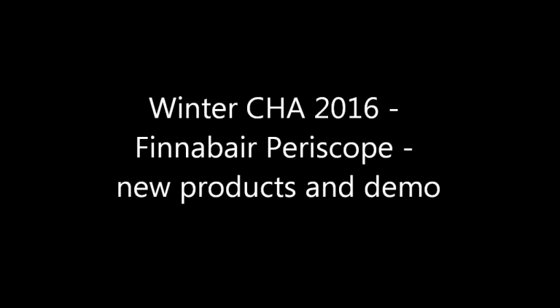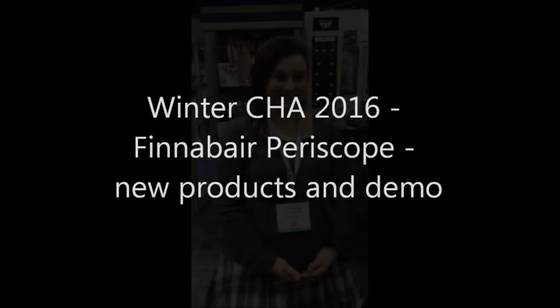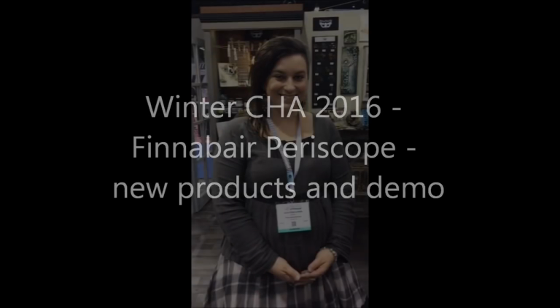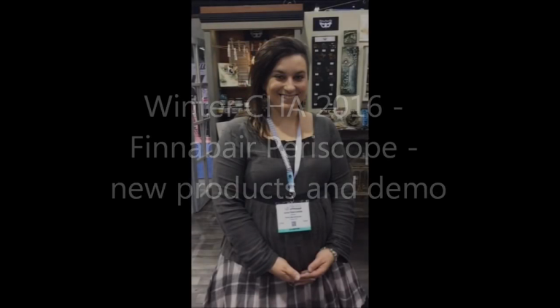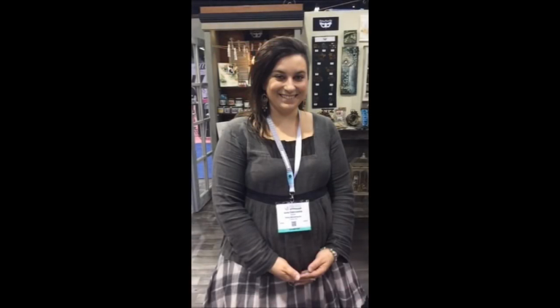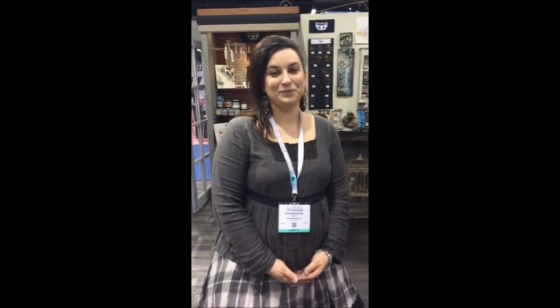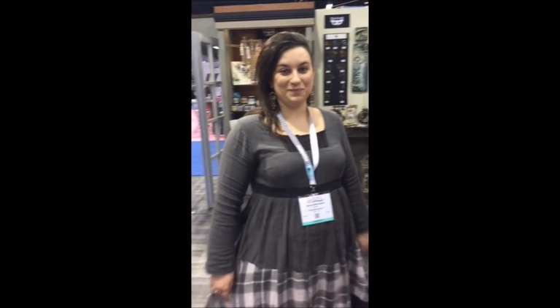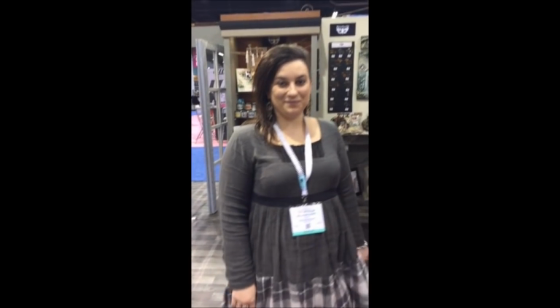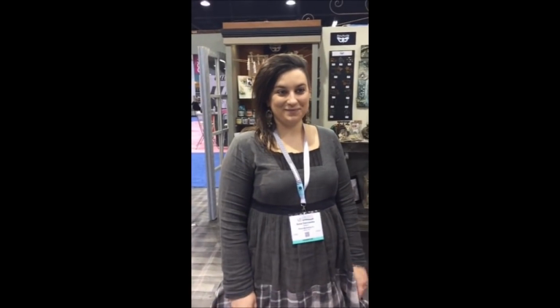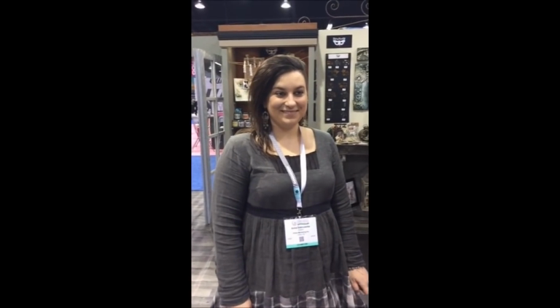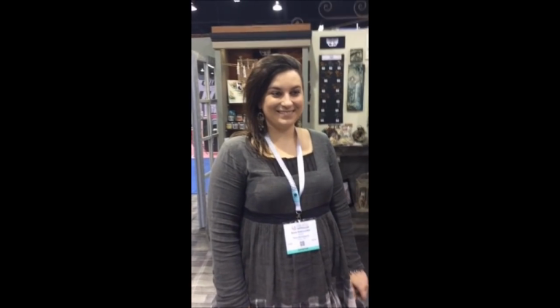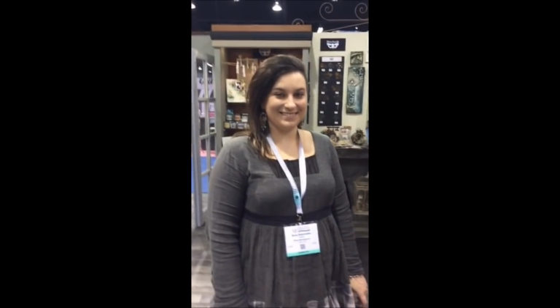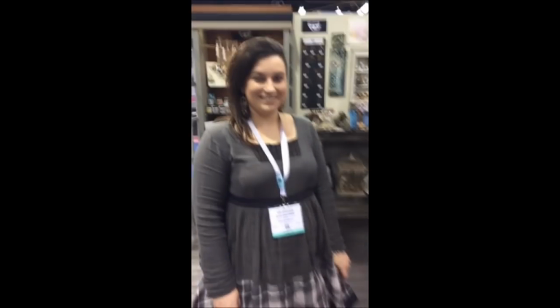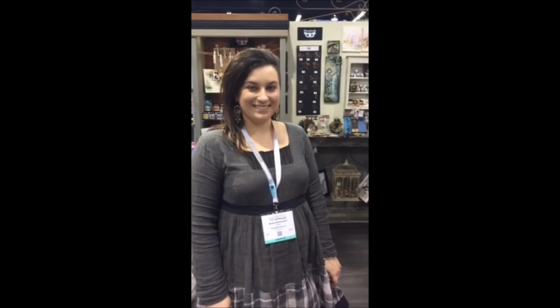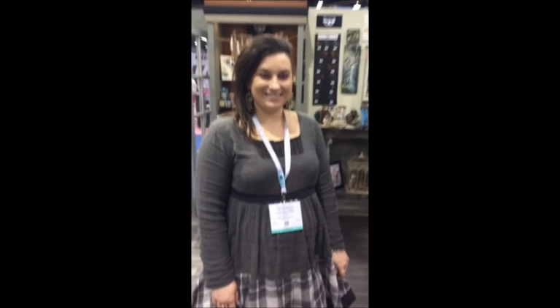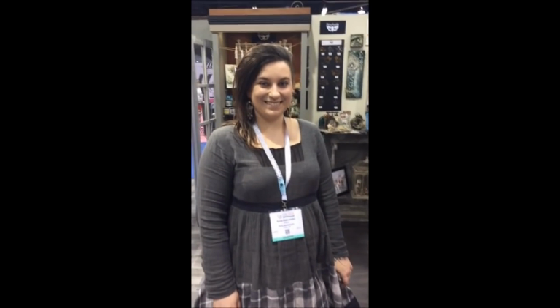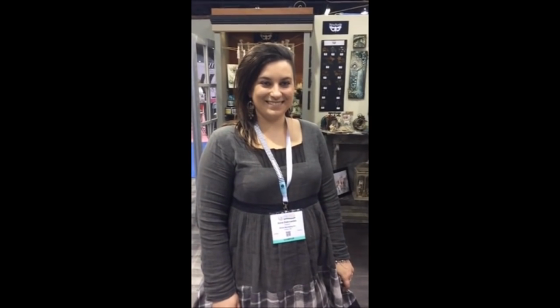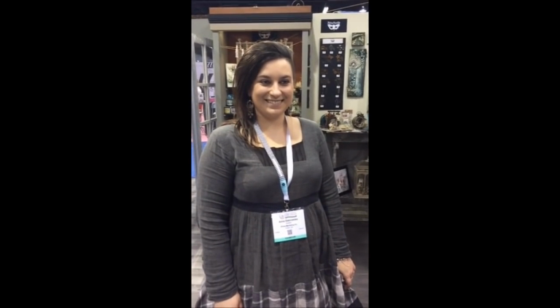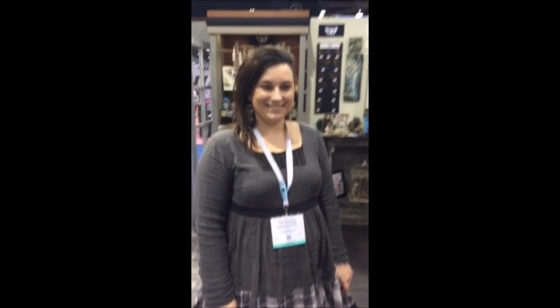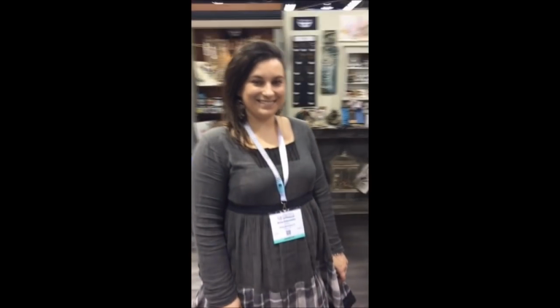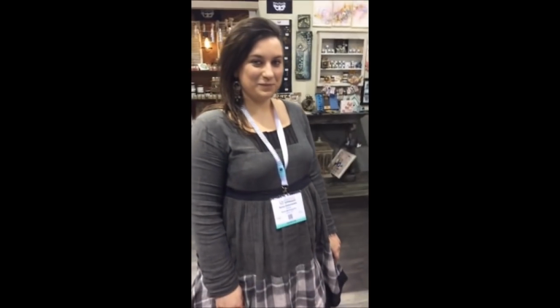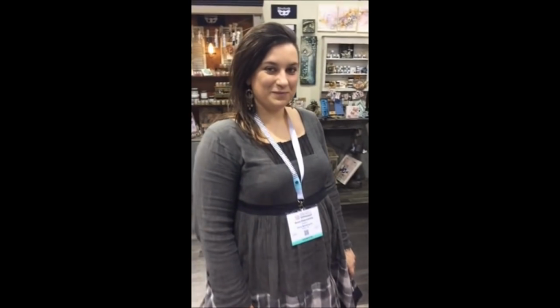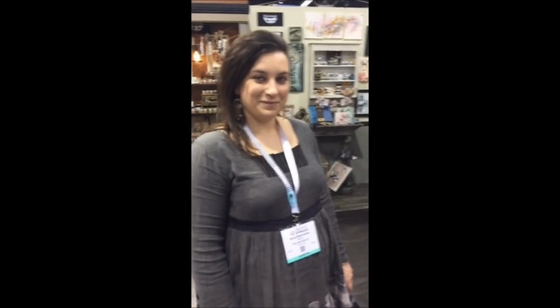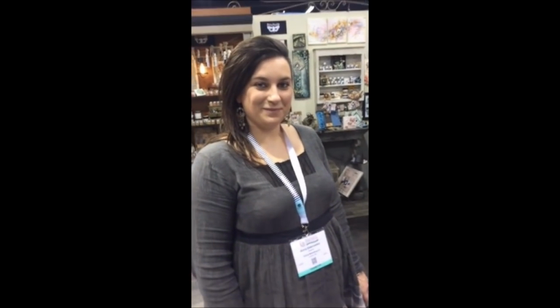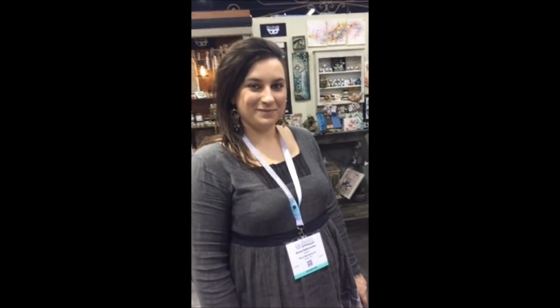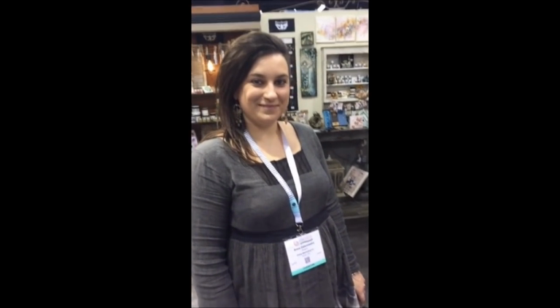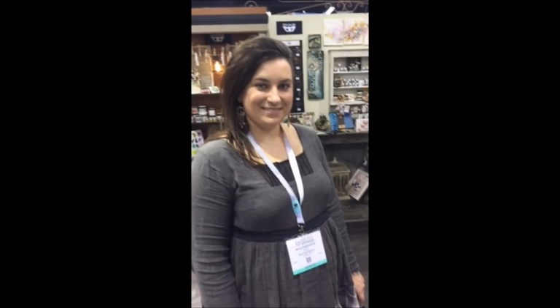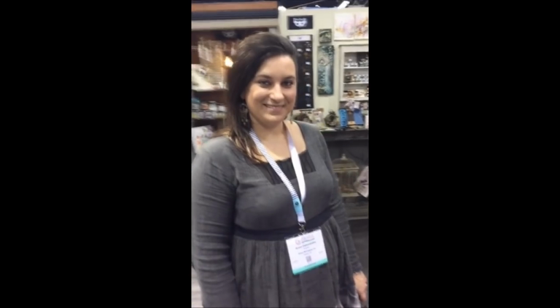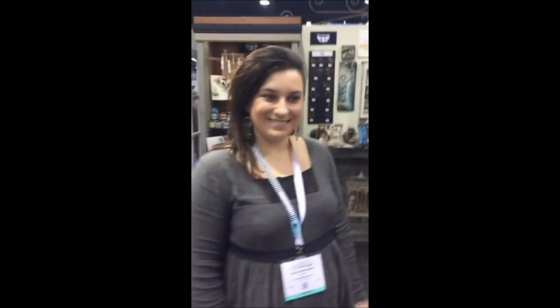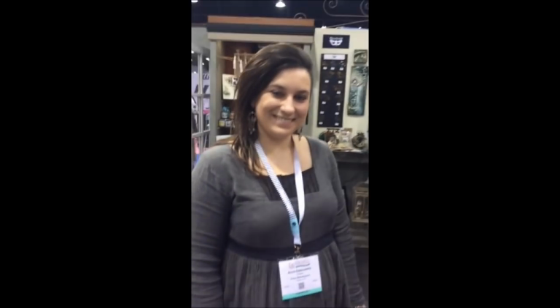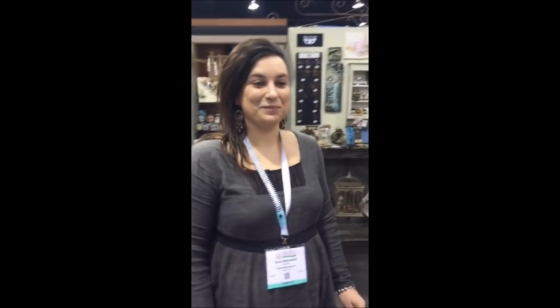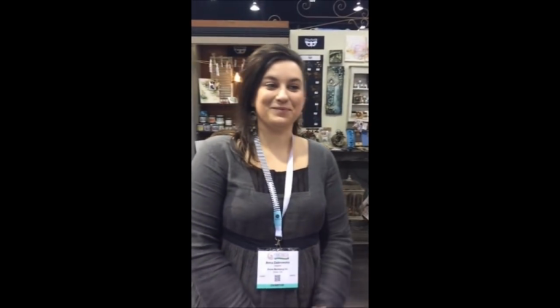We're live here at the Prima booth with Finnever. I'm Sally and she's live on Periscope. This is Josie with Prima Marketing and we're here with the beautiful Finnever and her lovely art.